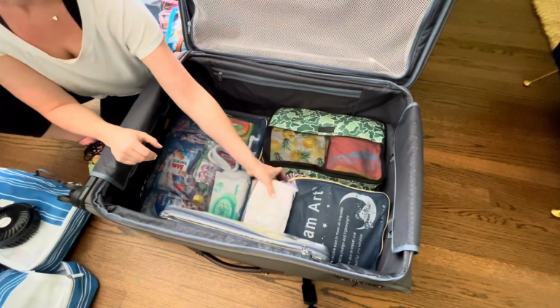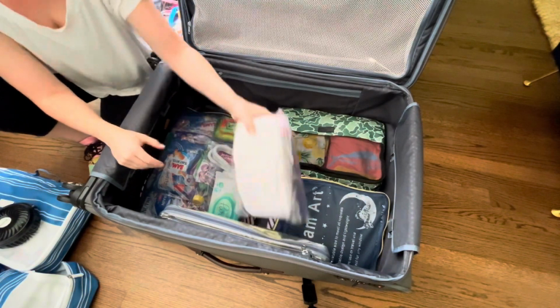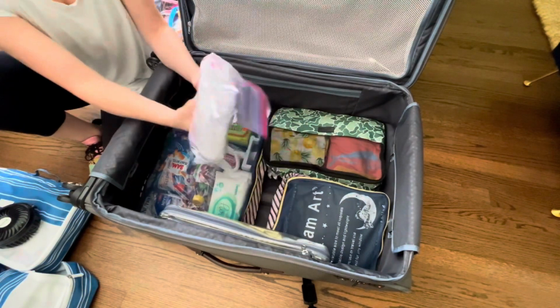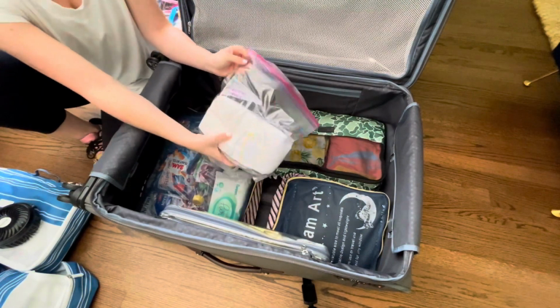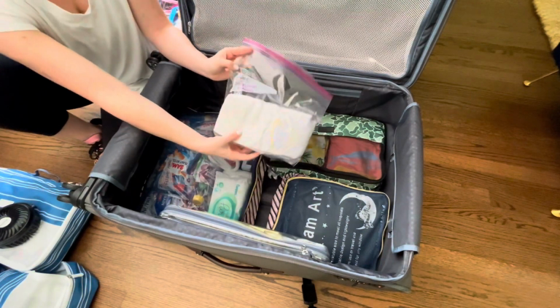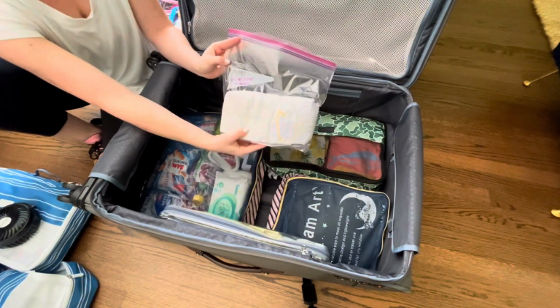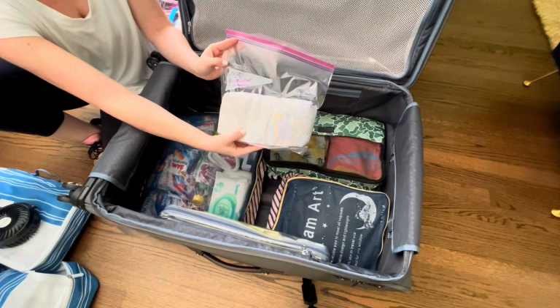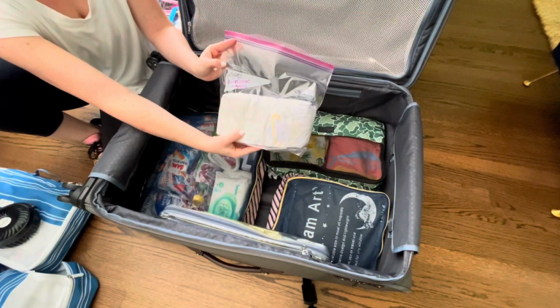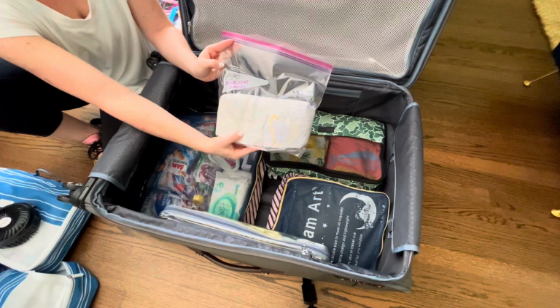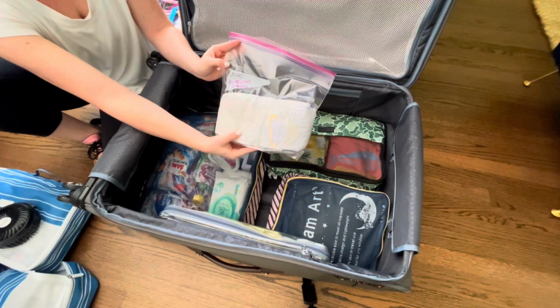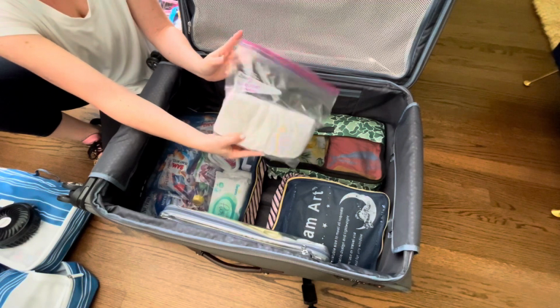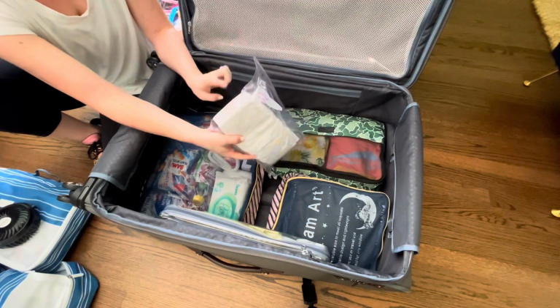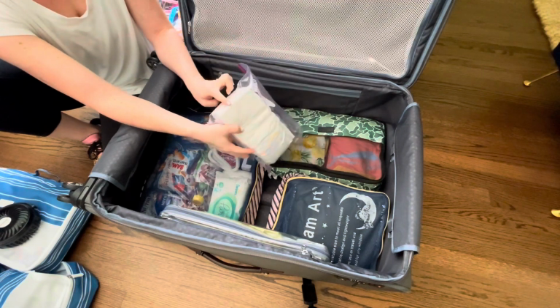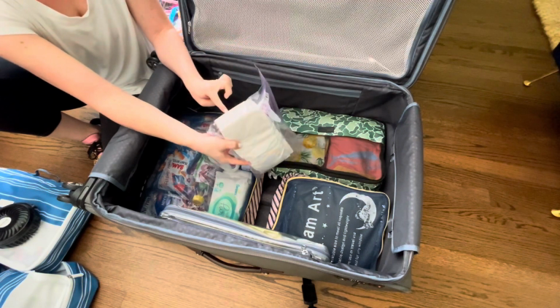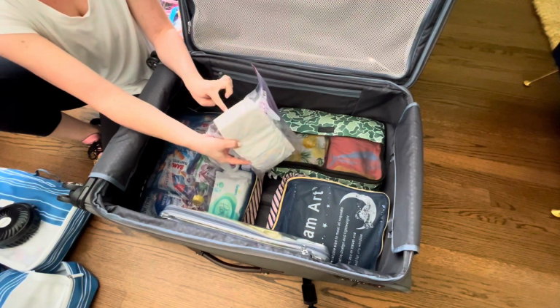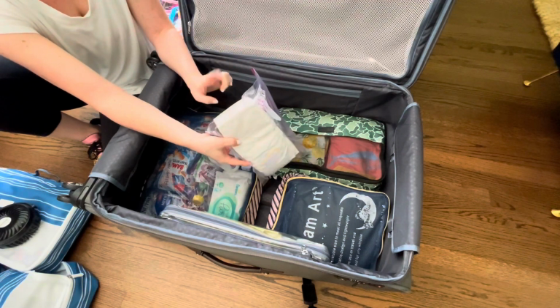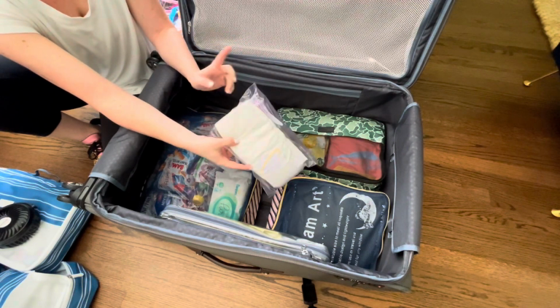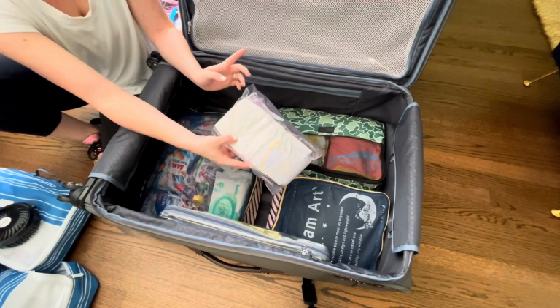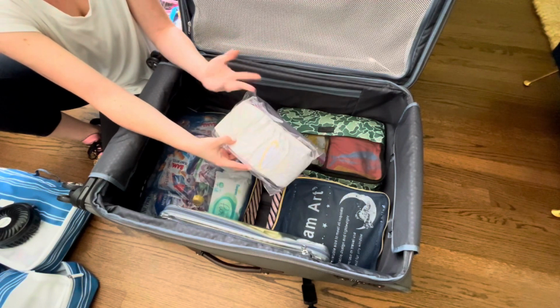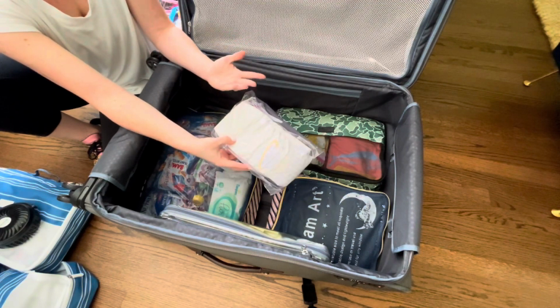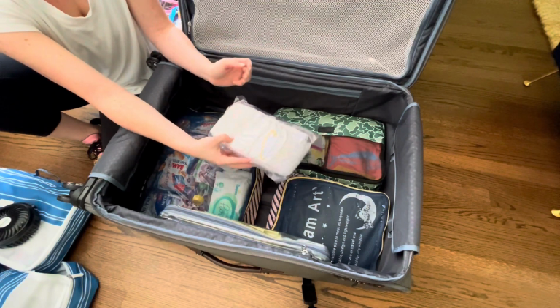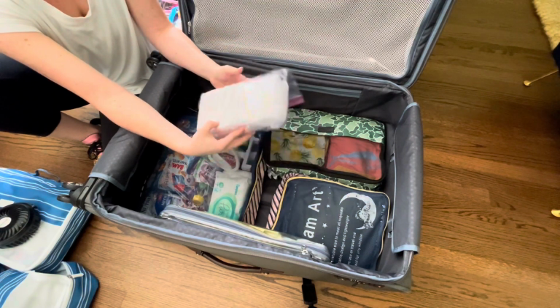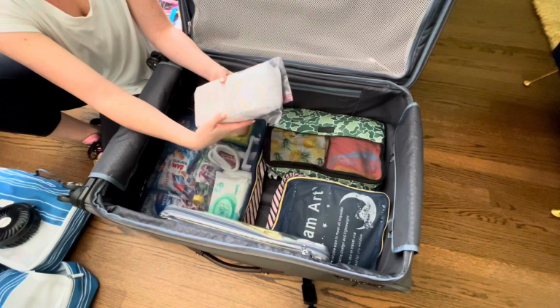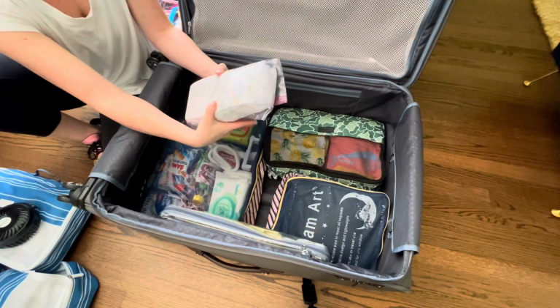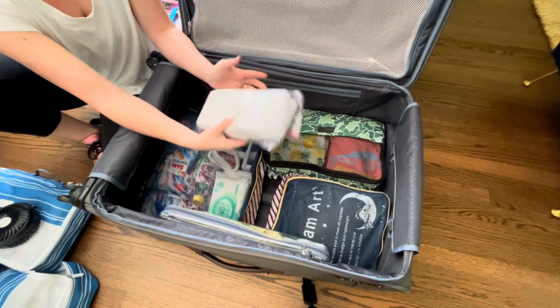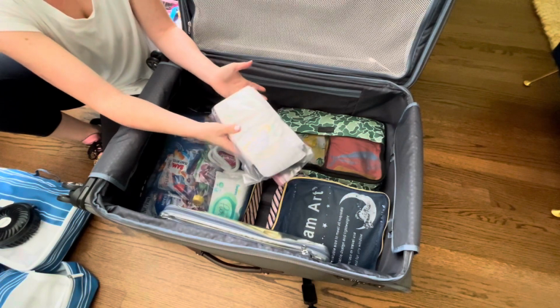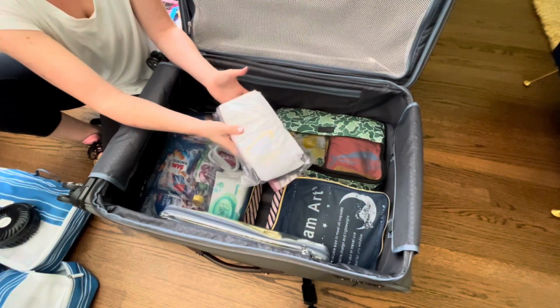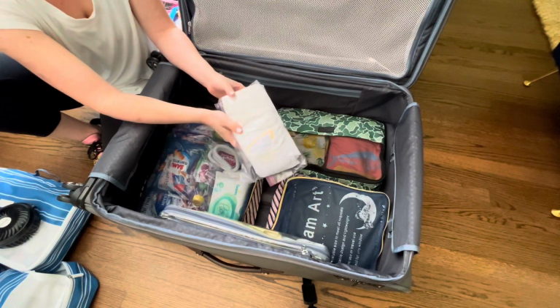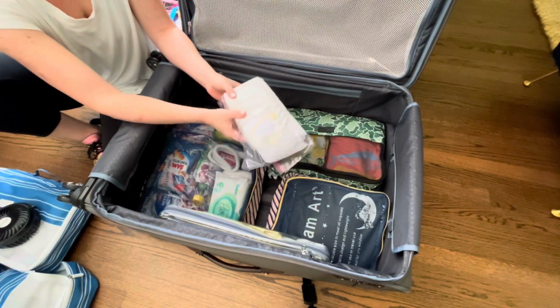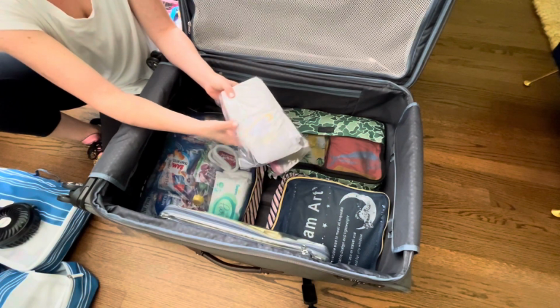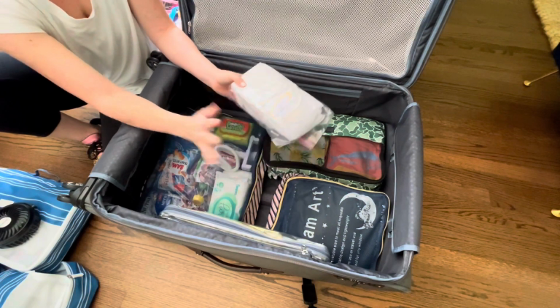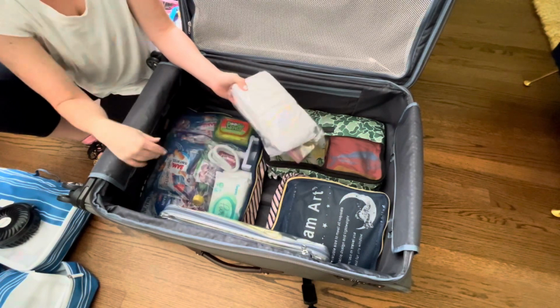Then in this bag I've got nighttime overnight diapers. We're going to be there five nights so I have one for each night. Typically we don't need any more, and if he has an accident or something he can just wear a regular diaper.